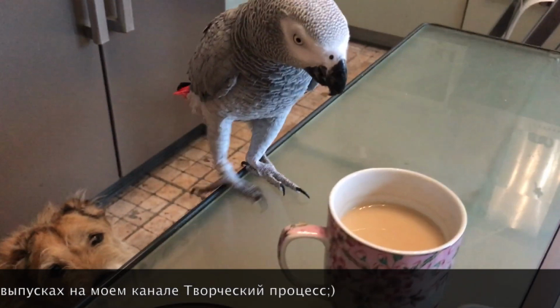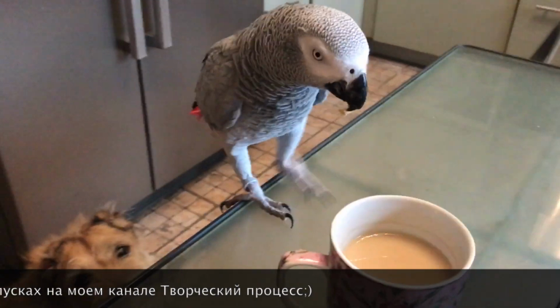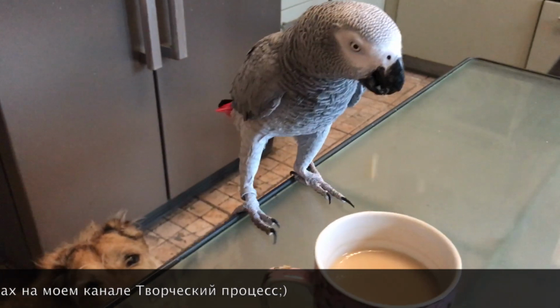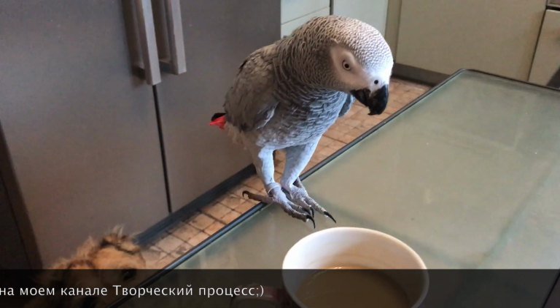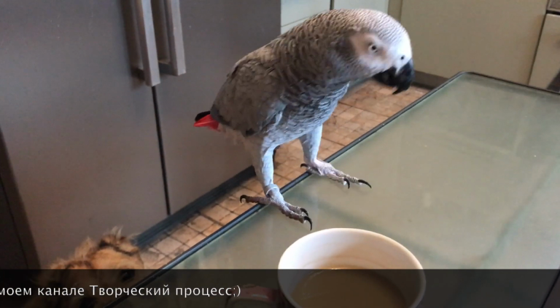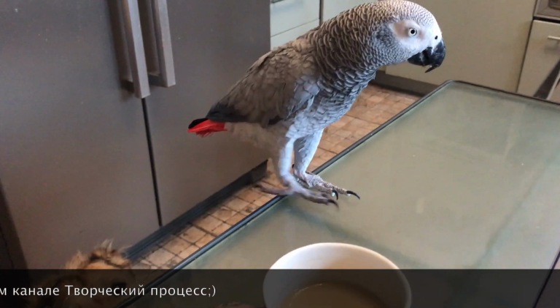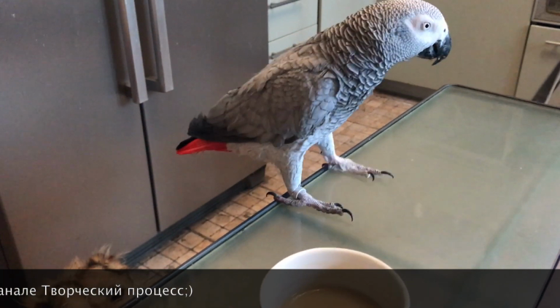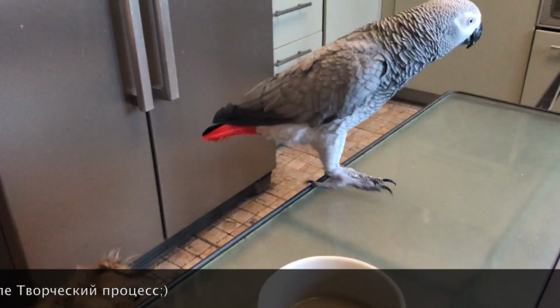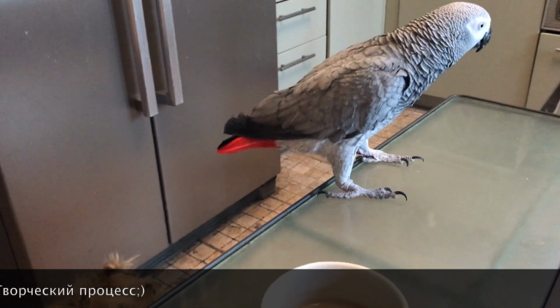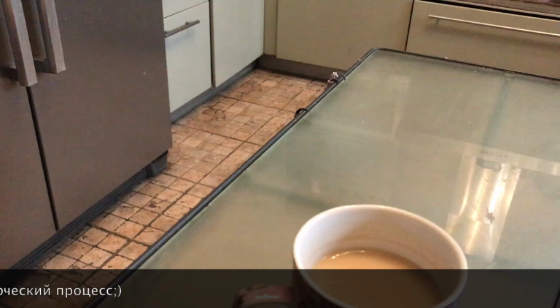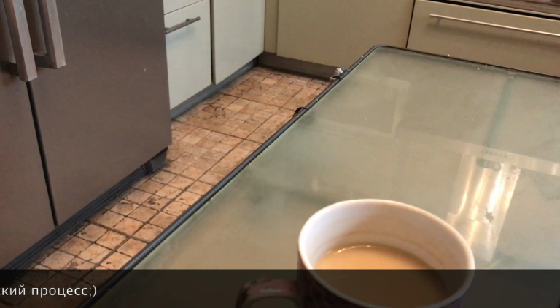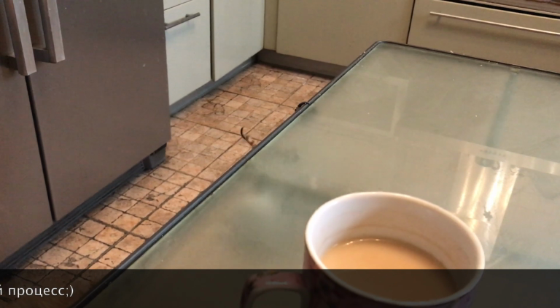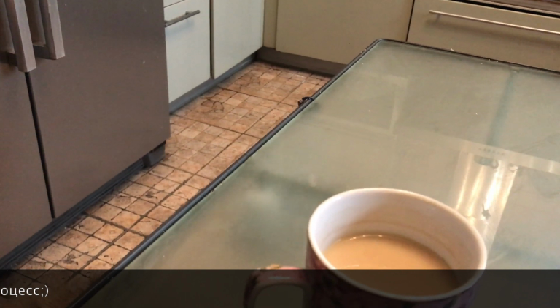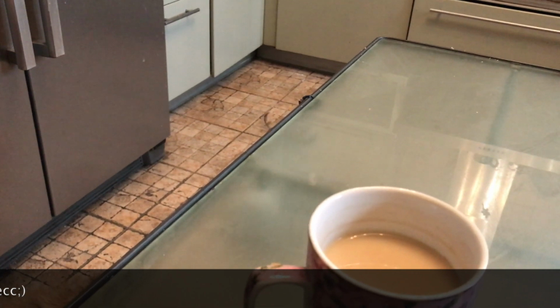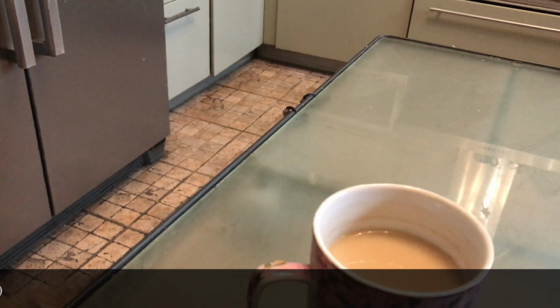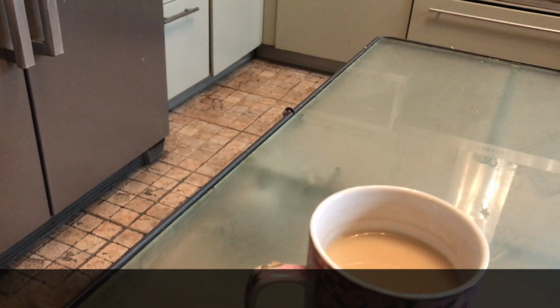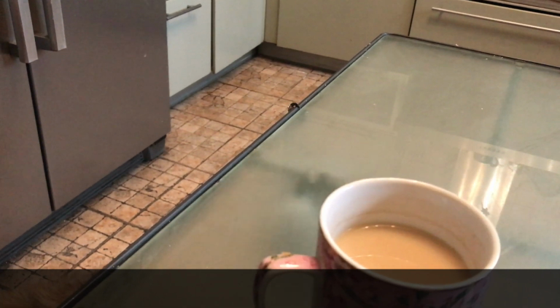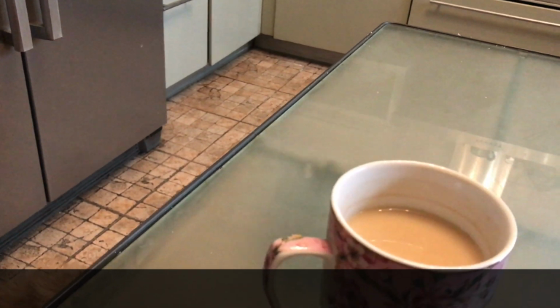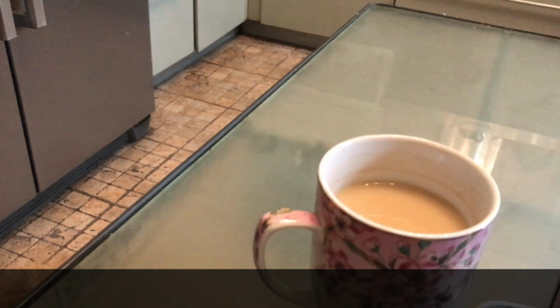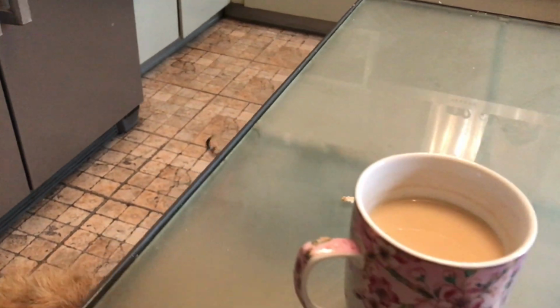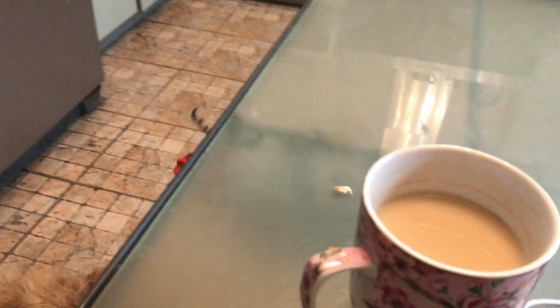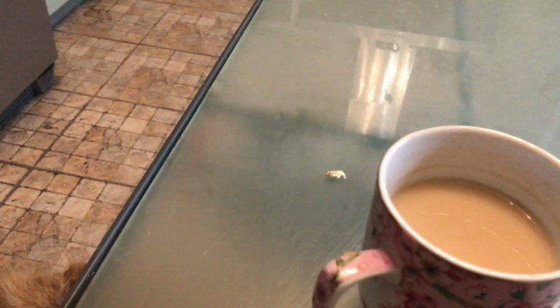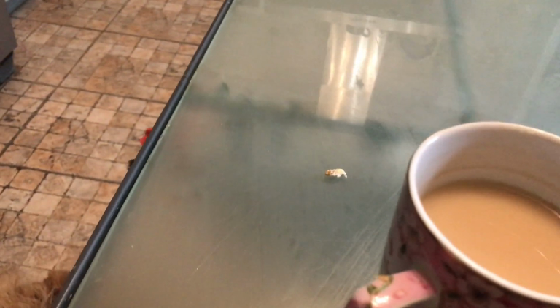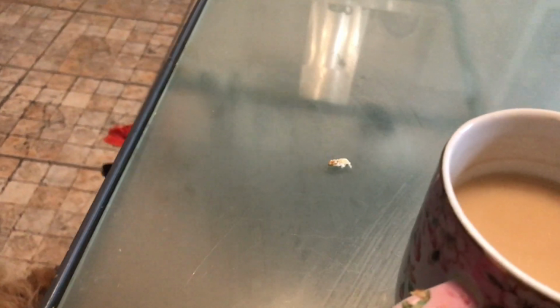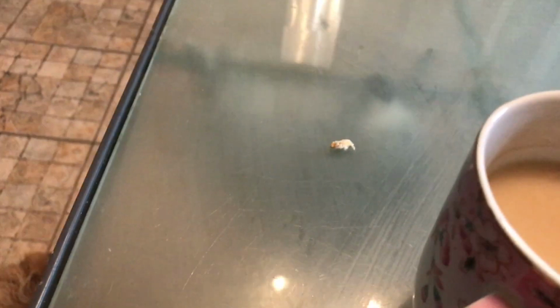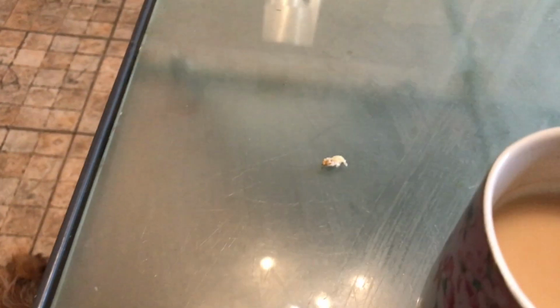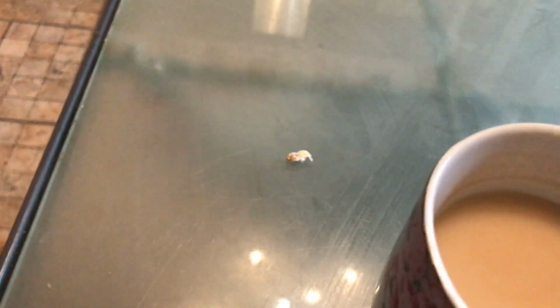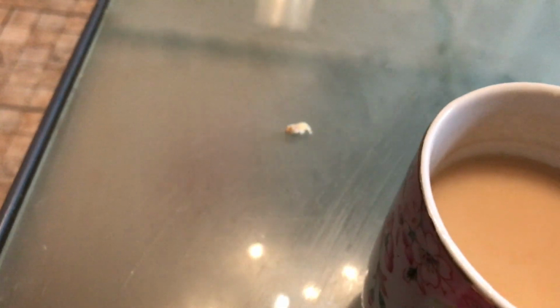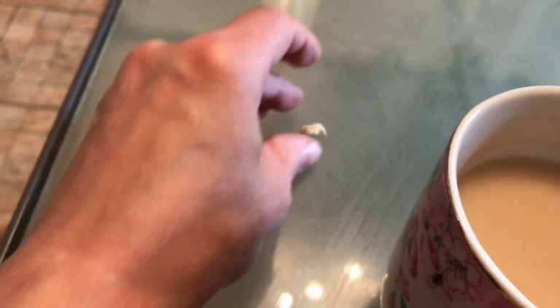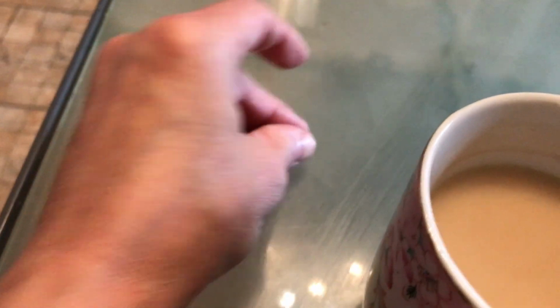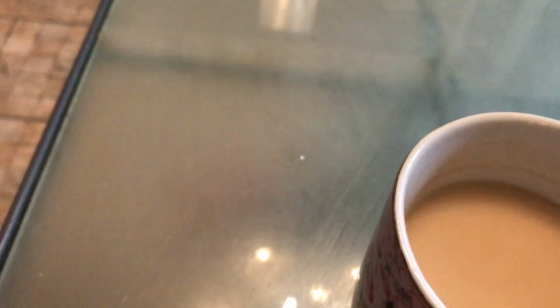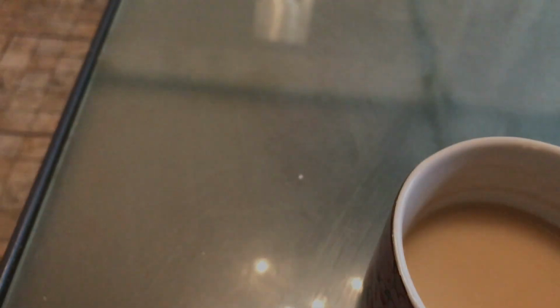It's already my food. I have to put it here.